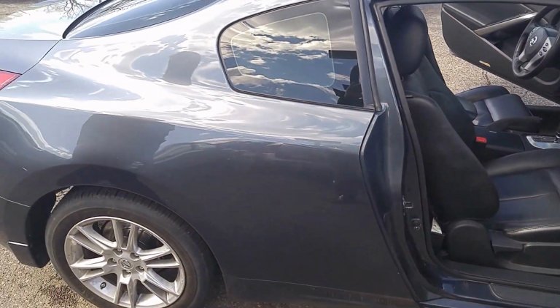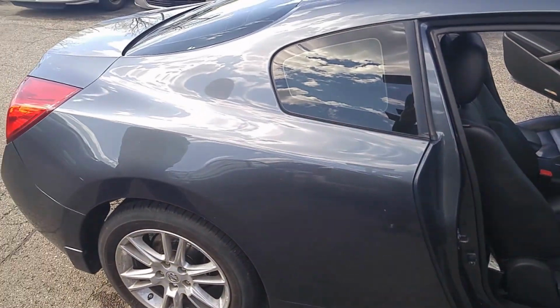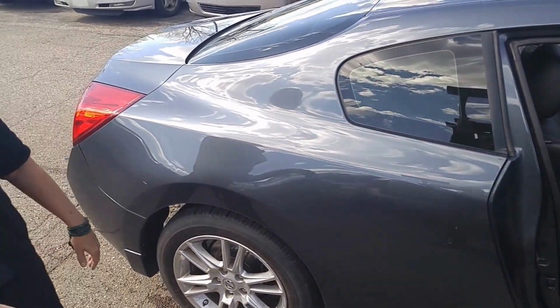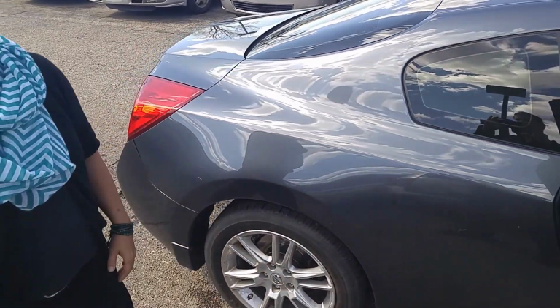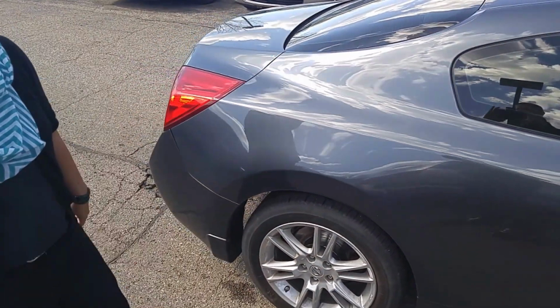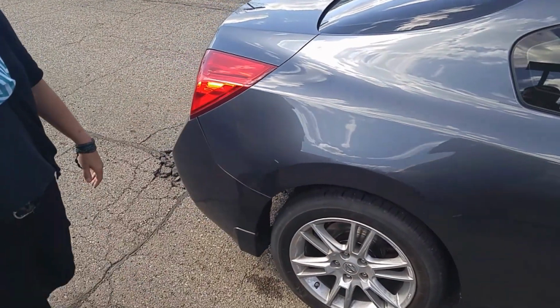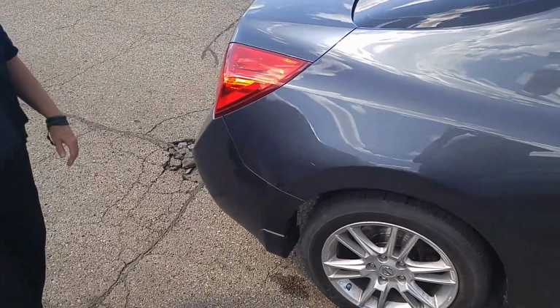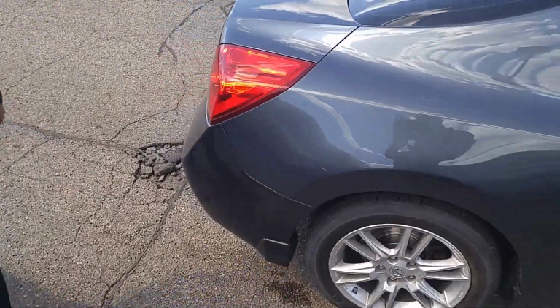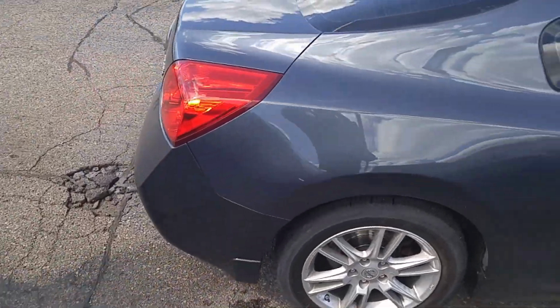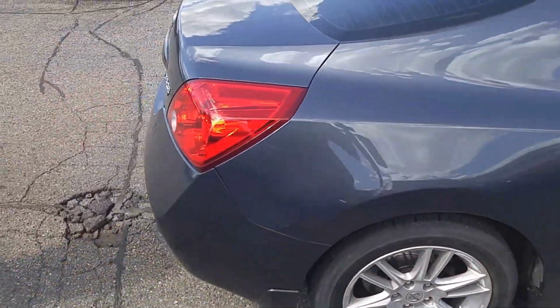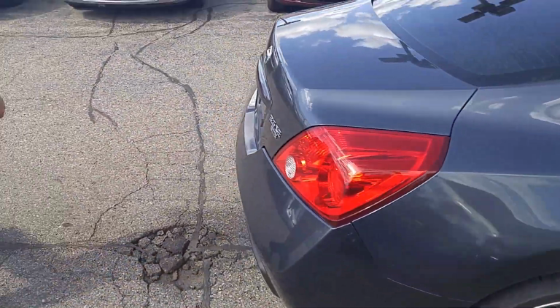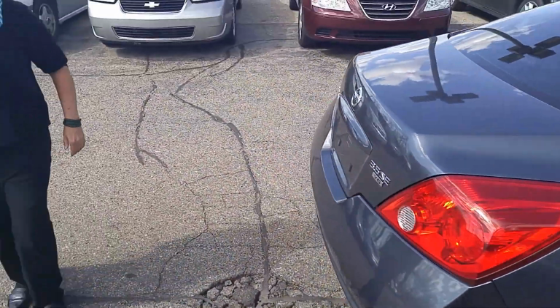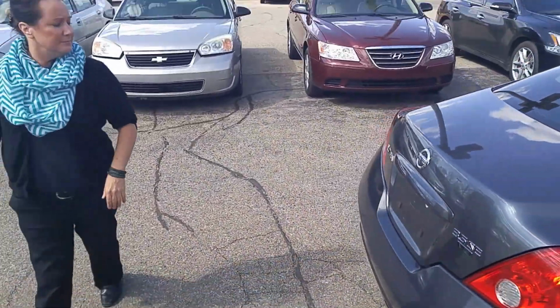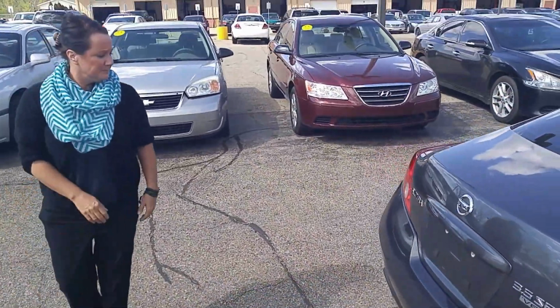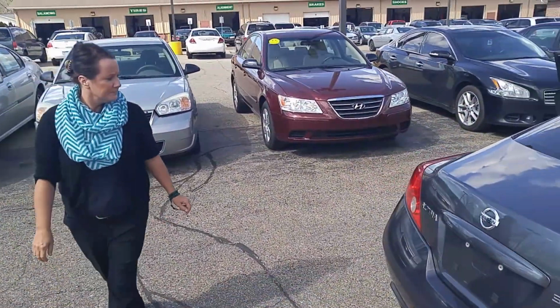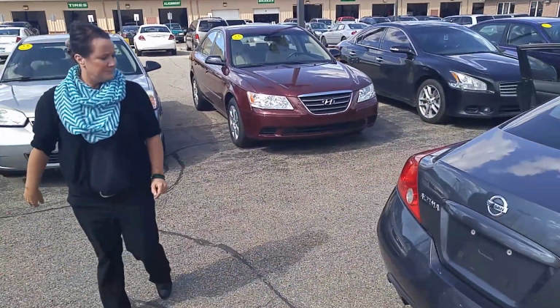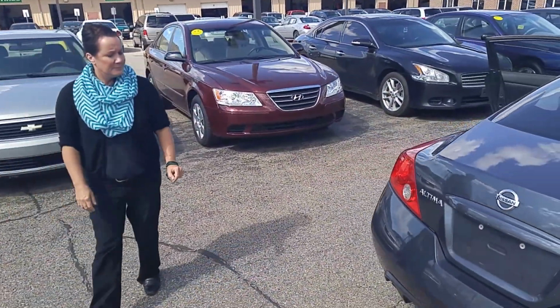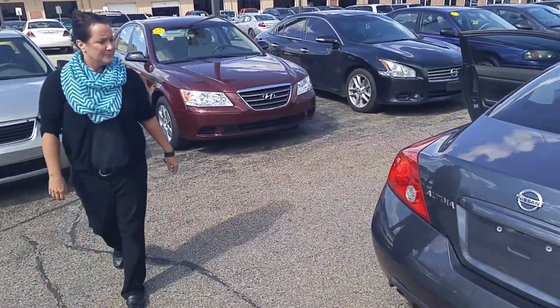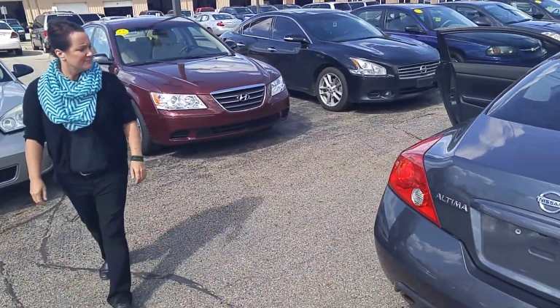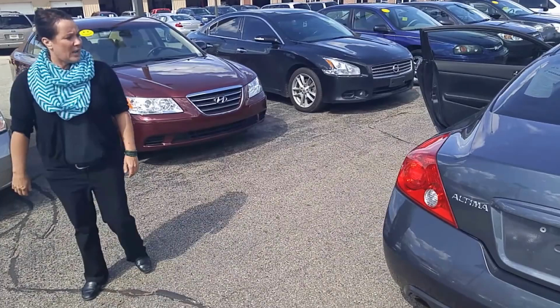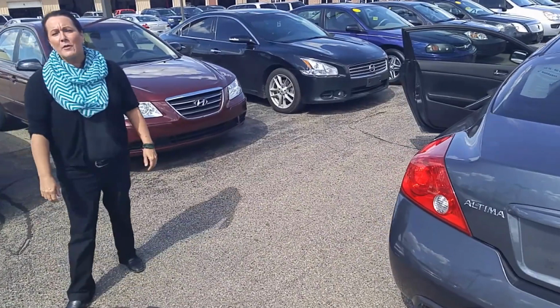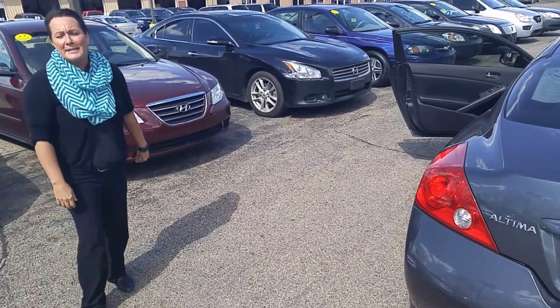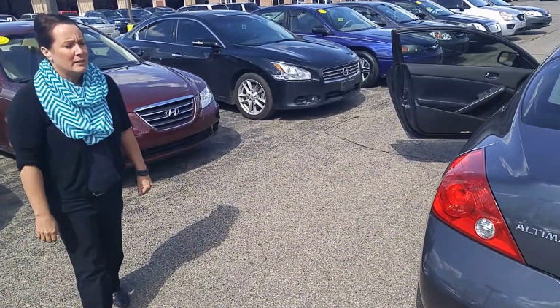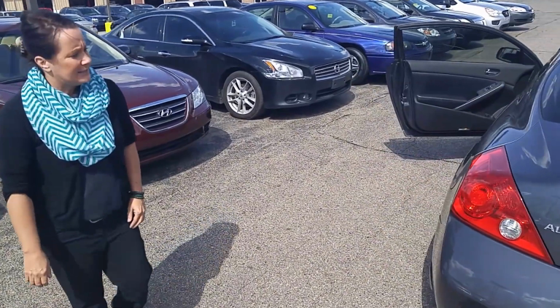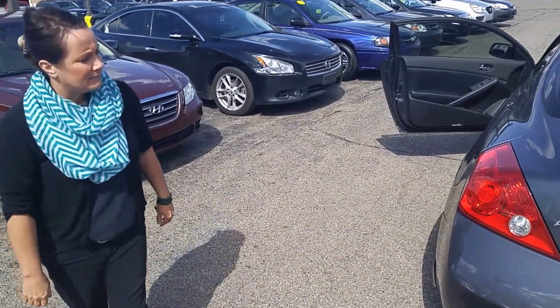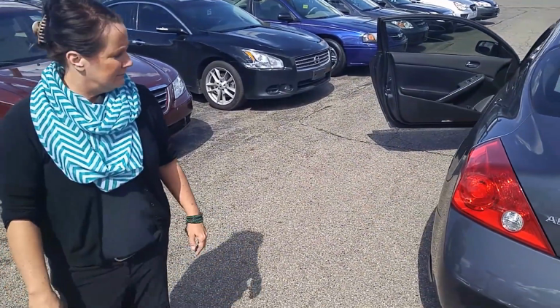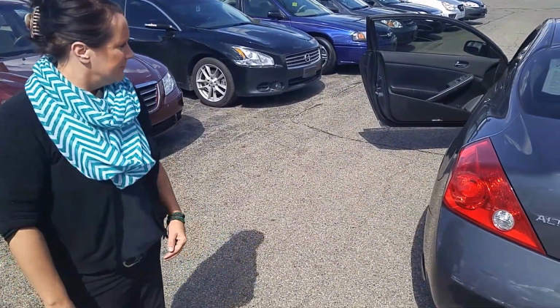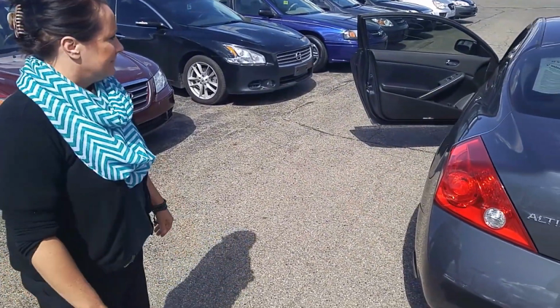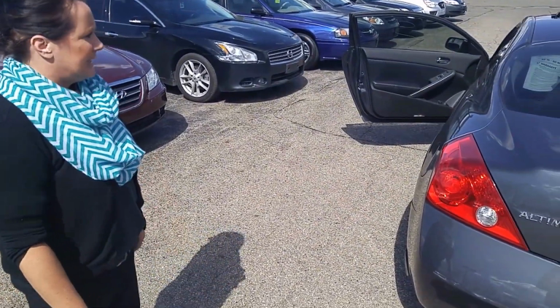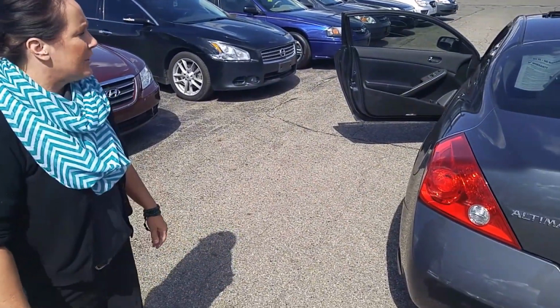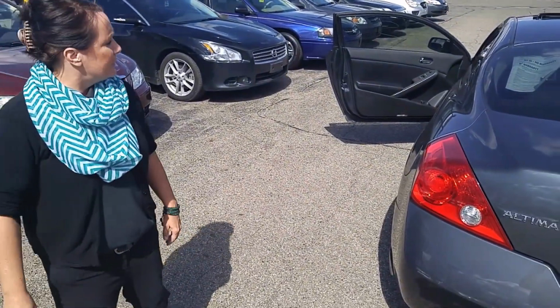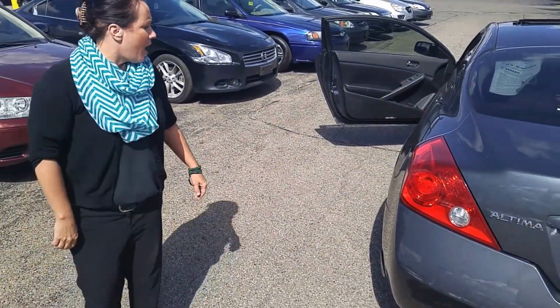It is a two door. Come around to the back. I love the body style on this thing. It's very fun to drive.